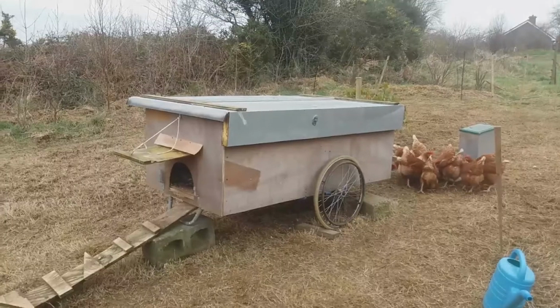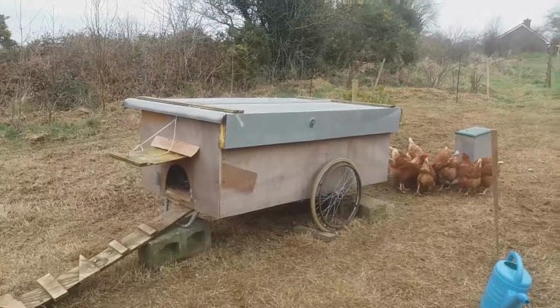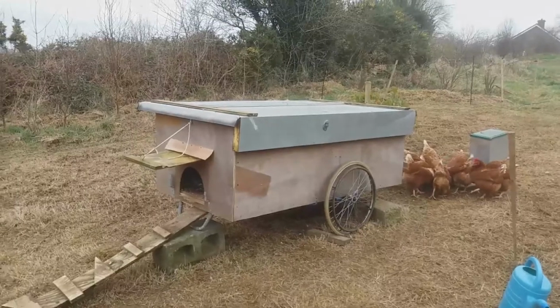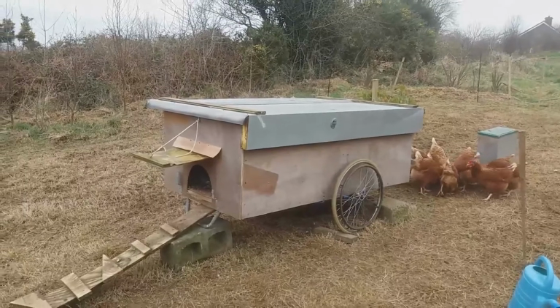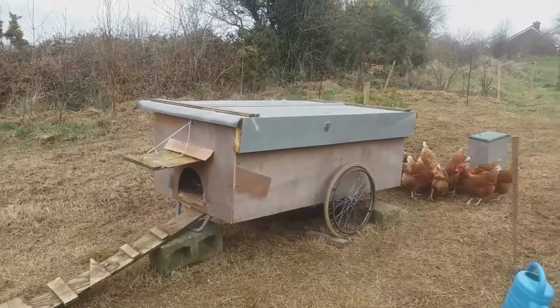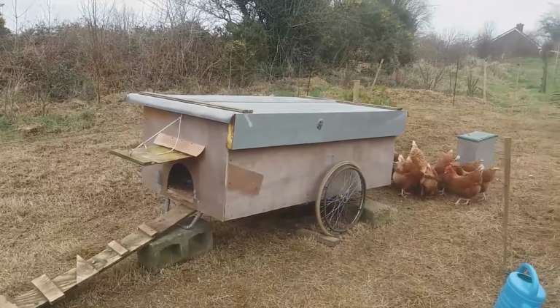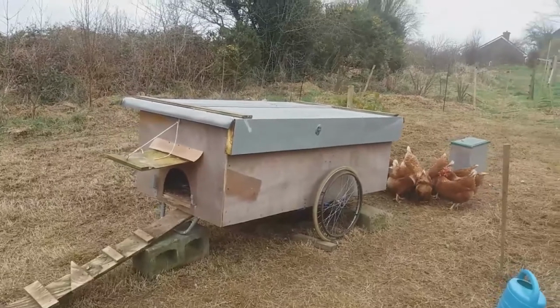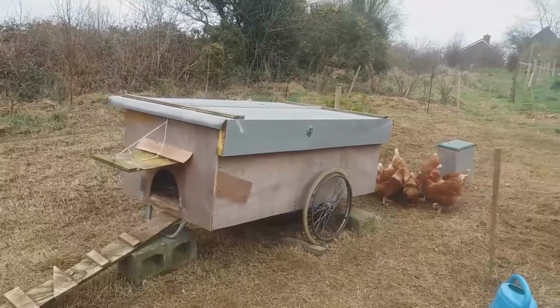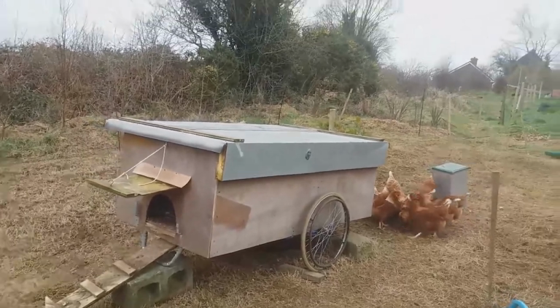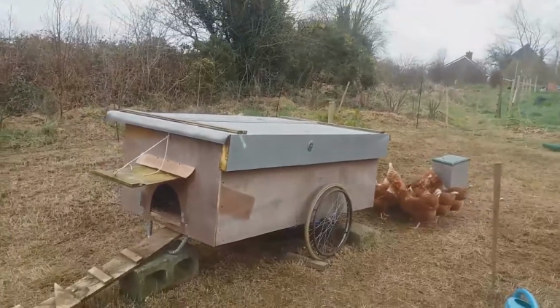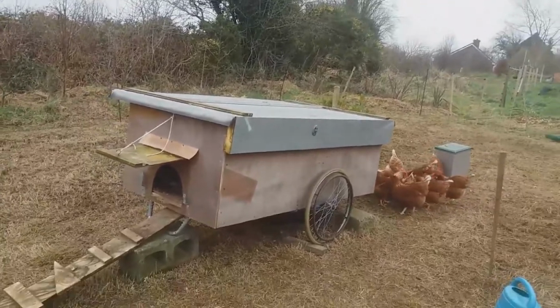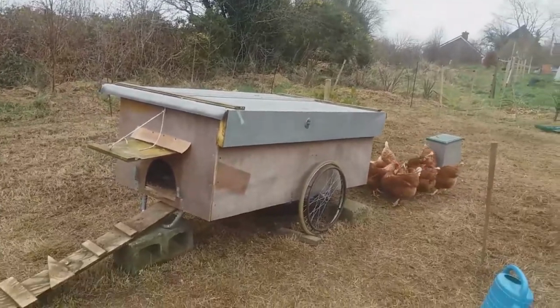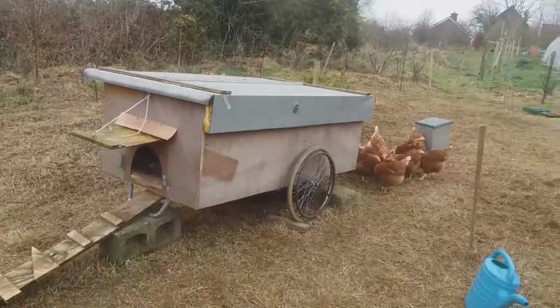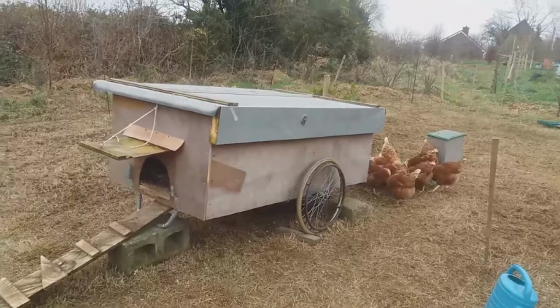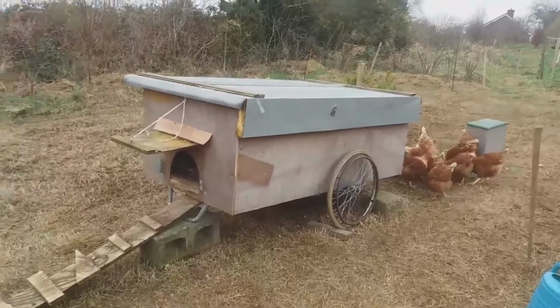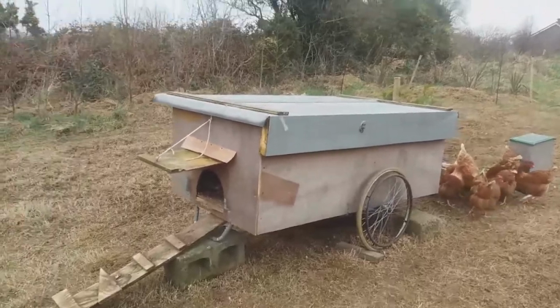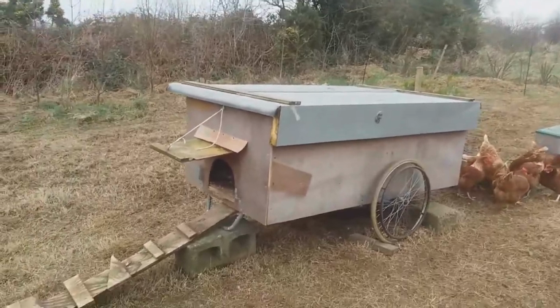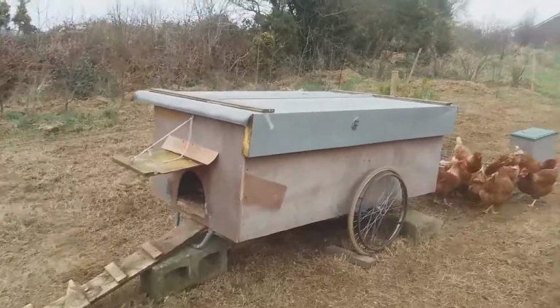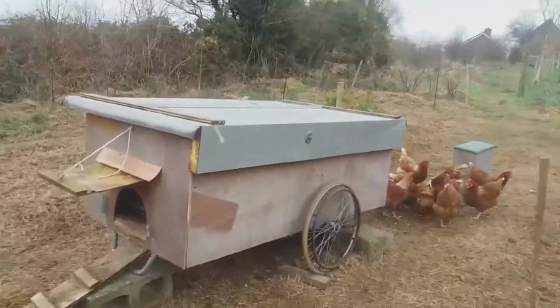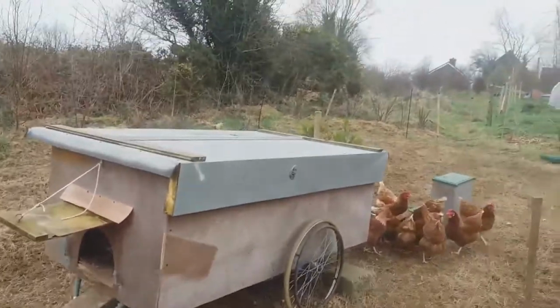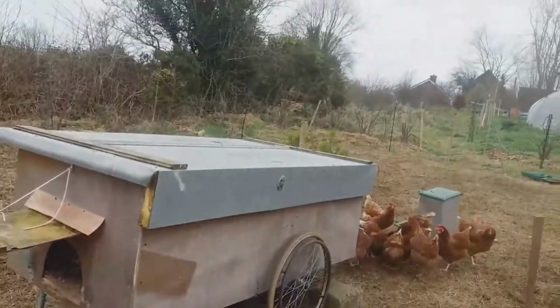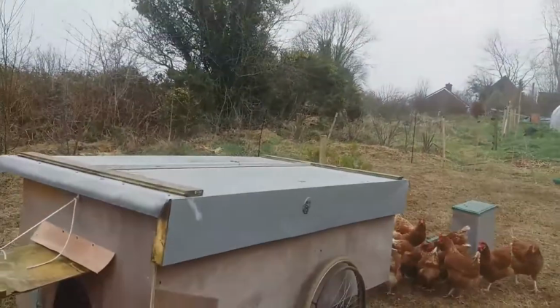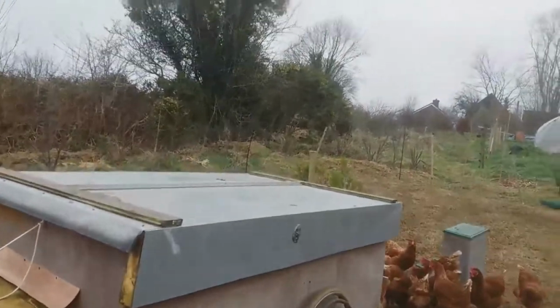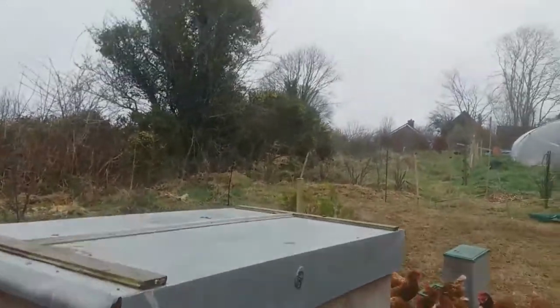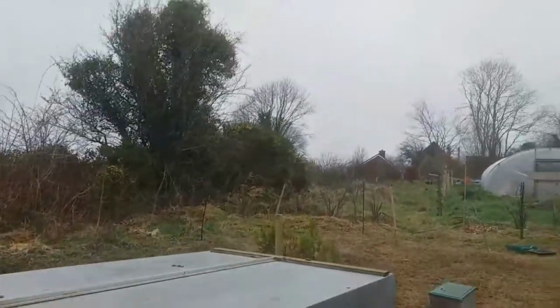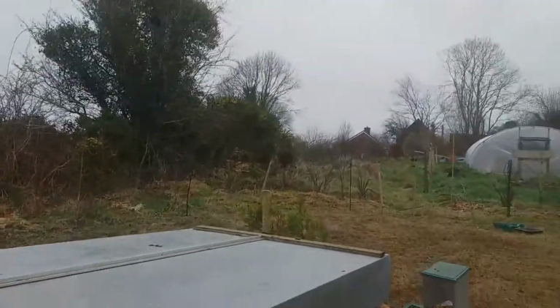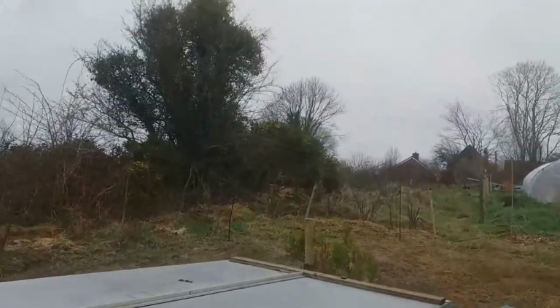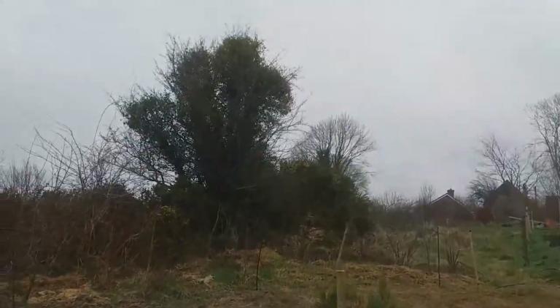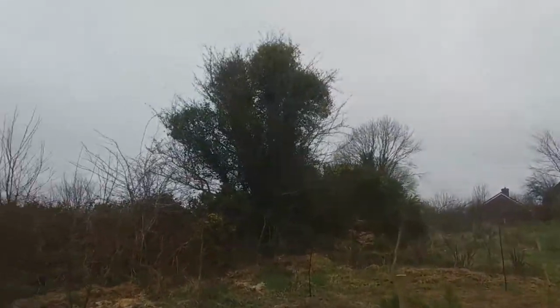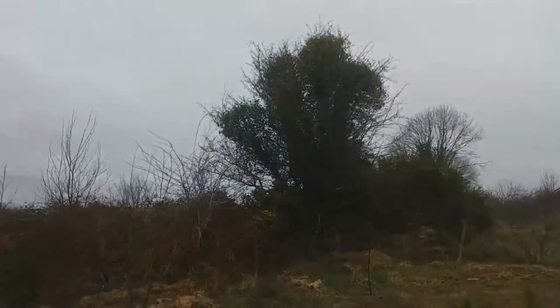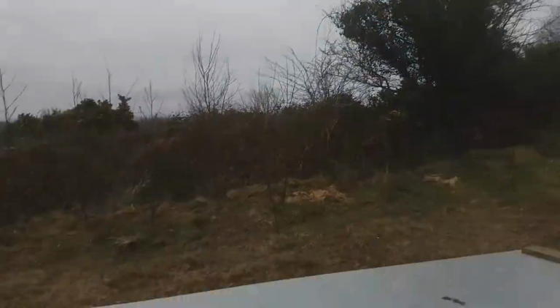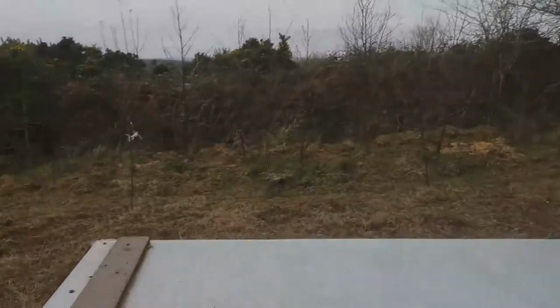So this is Mobile Chicken House Mk 3, in Kilmichael. It's after a good few months of use now.